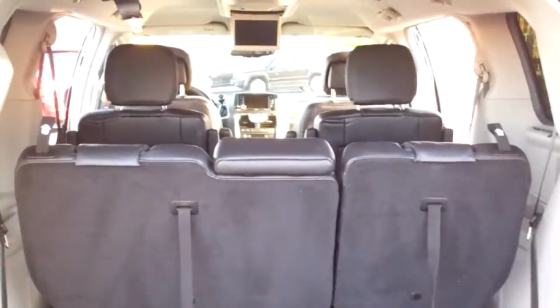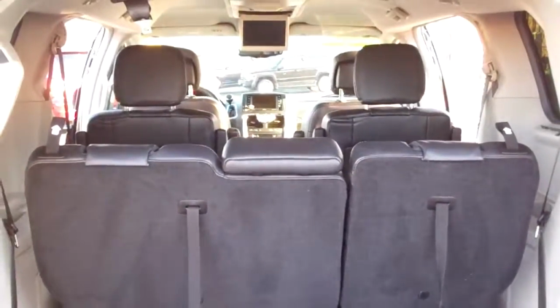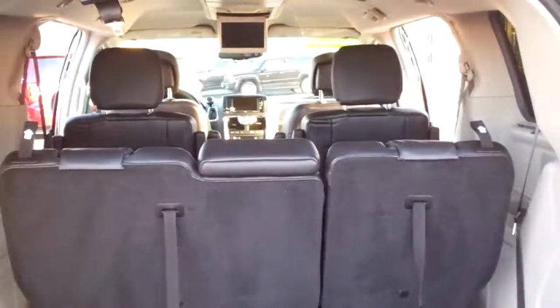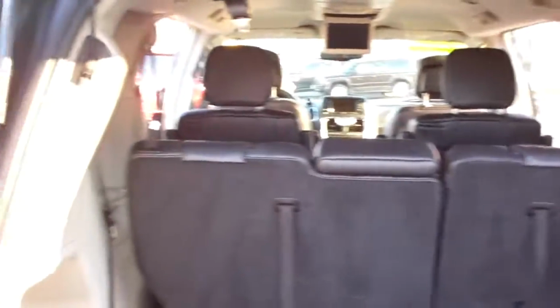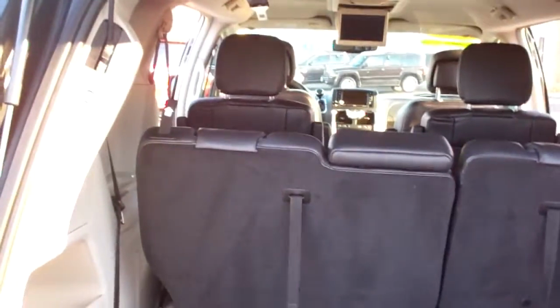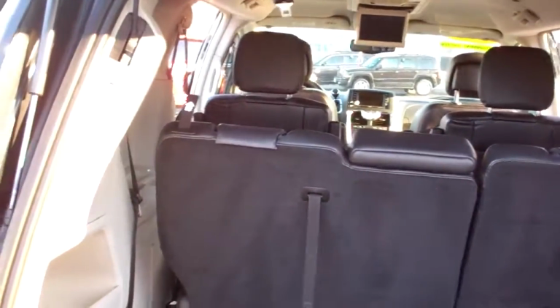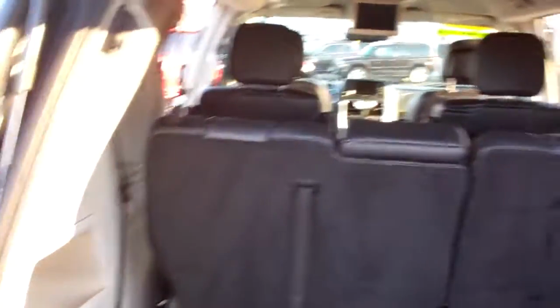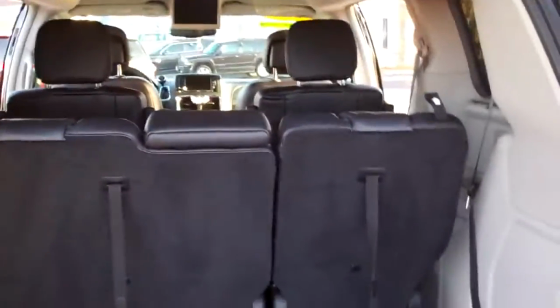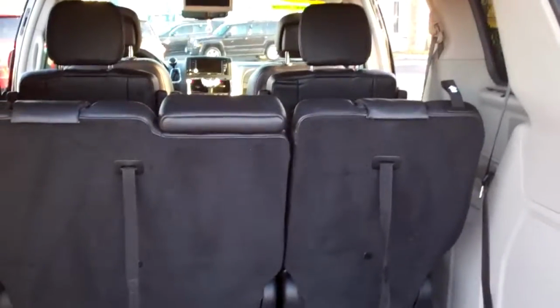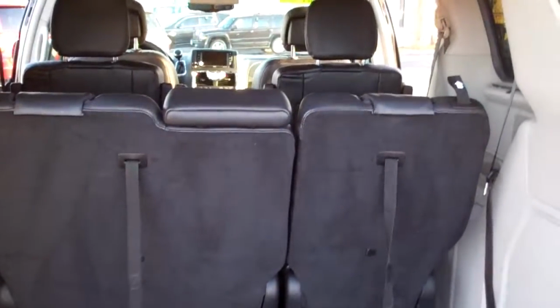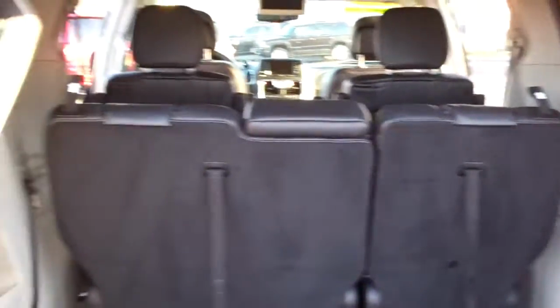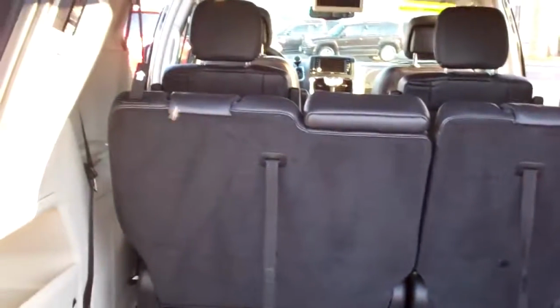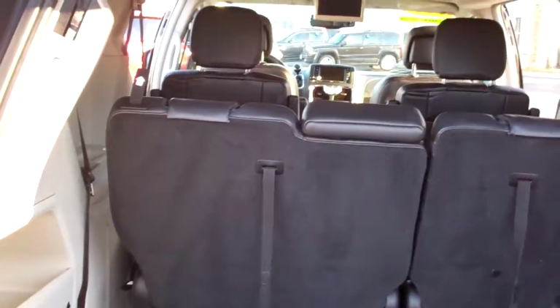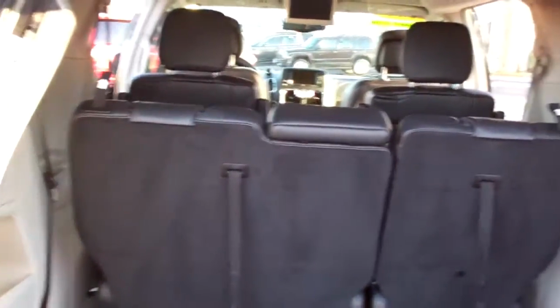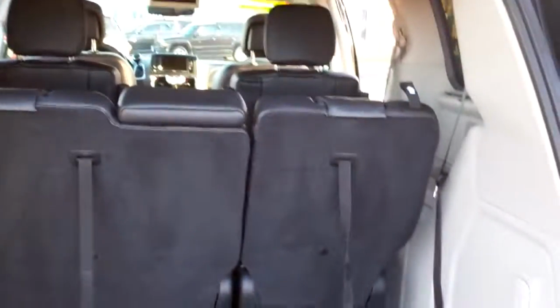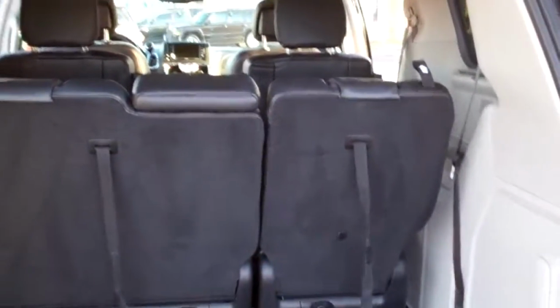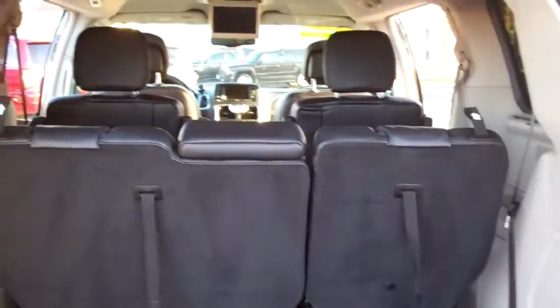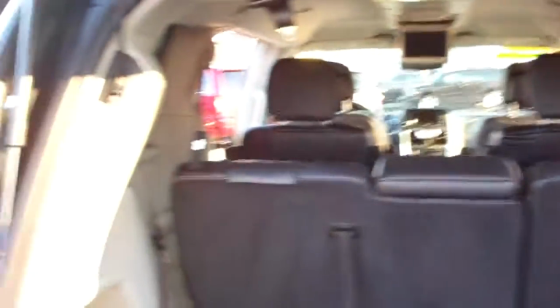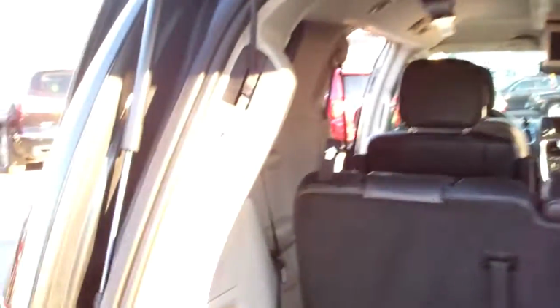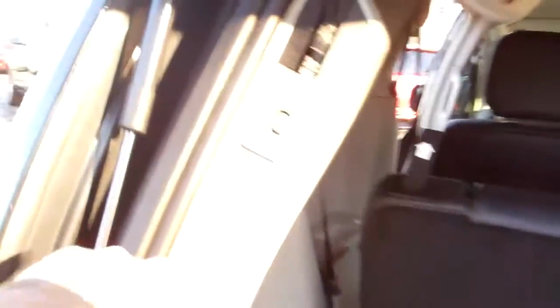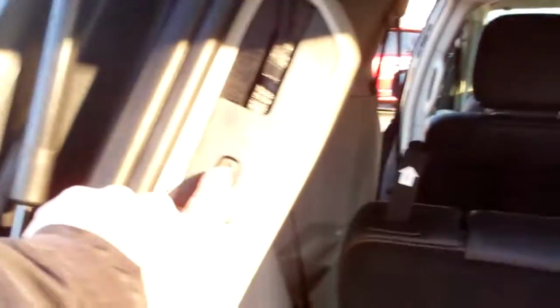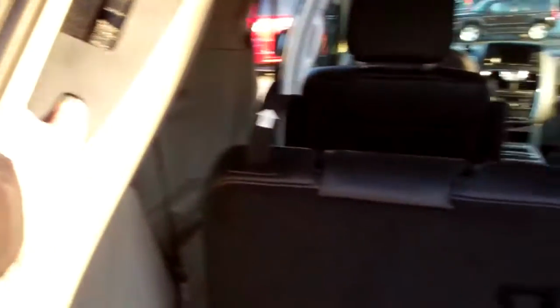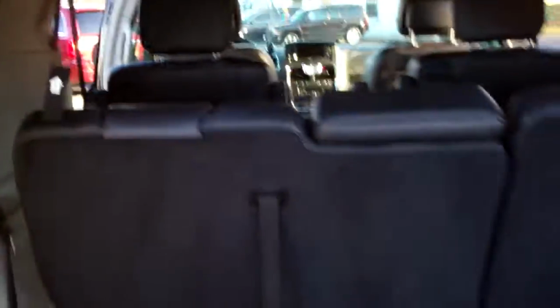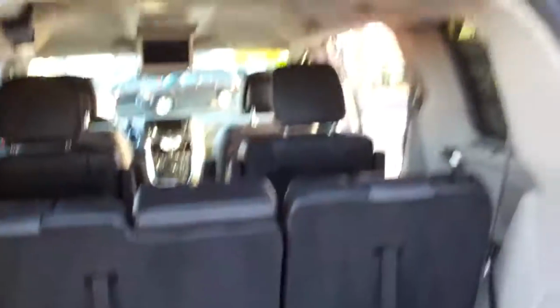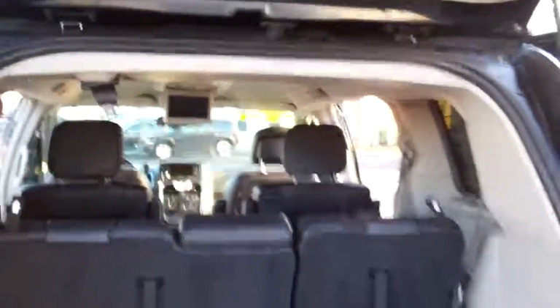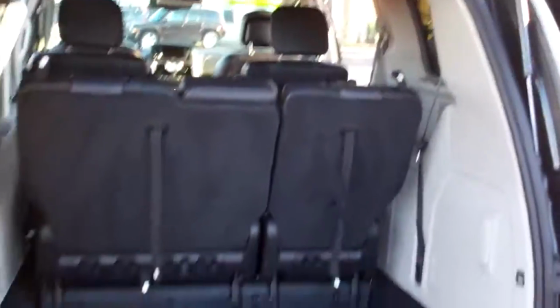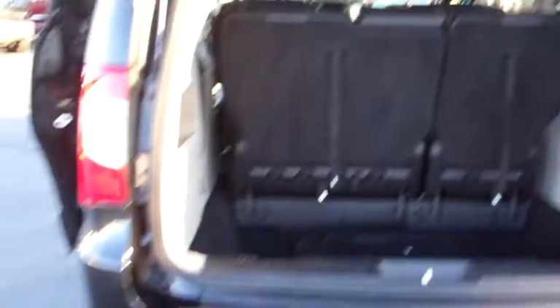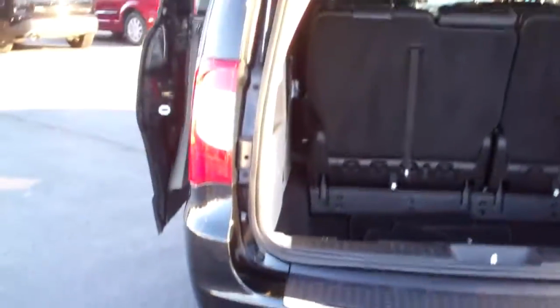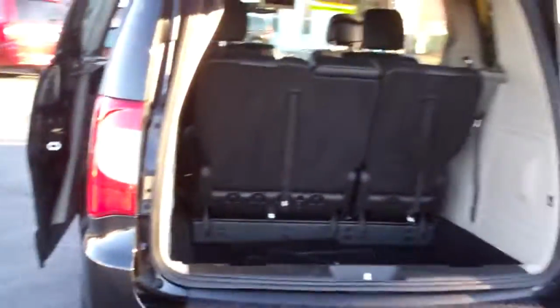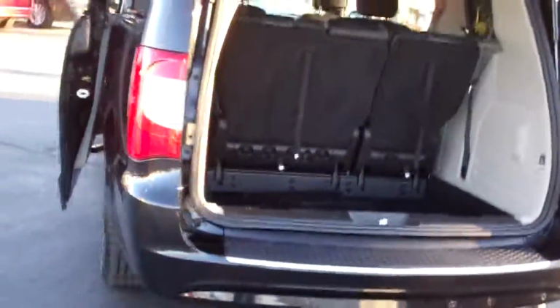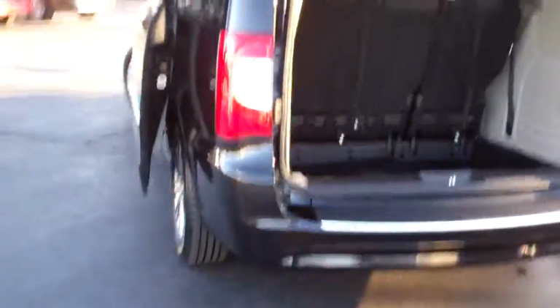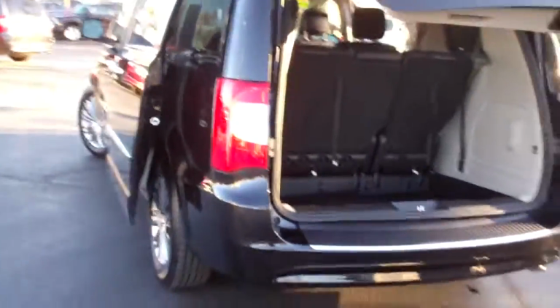Now here's a nice feature — you can do one at a time. It's a 60/40 split, so if you still need a back seat and need a little more room, you can still pop one of those seats down, or you can configure the two middle seats down. However you want to do it.